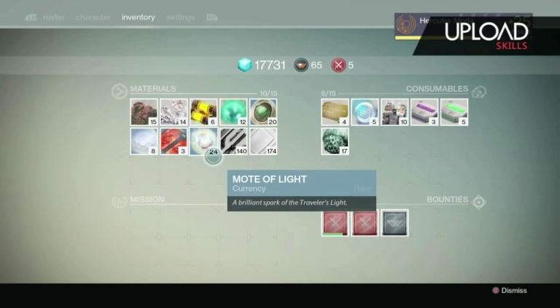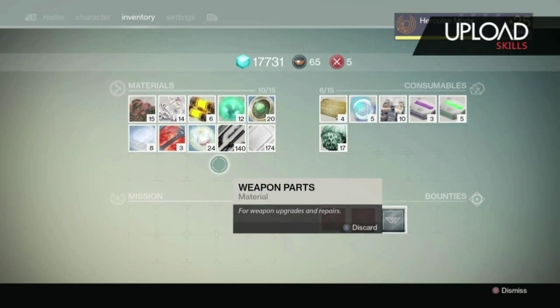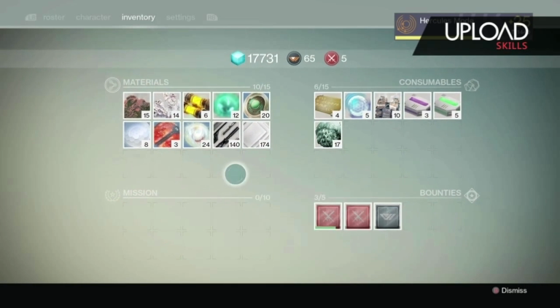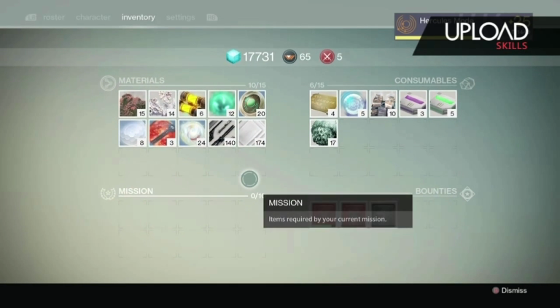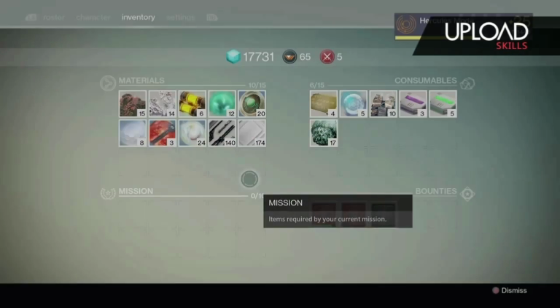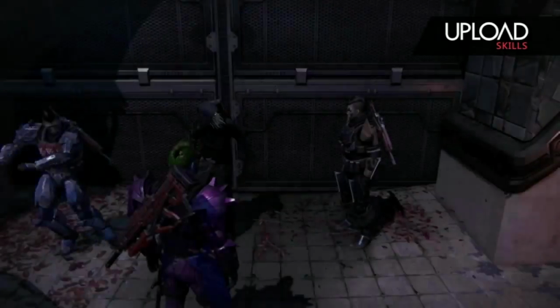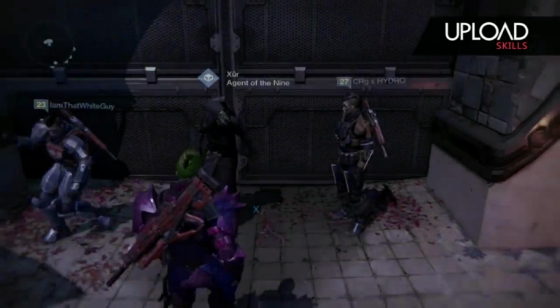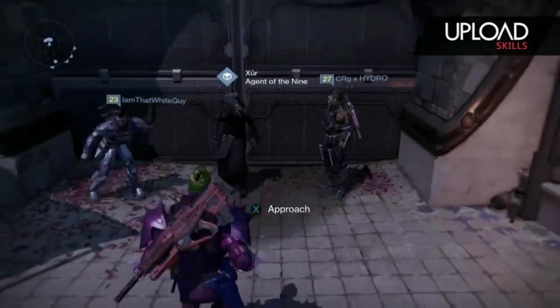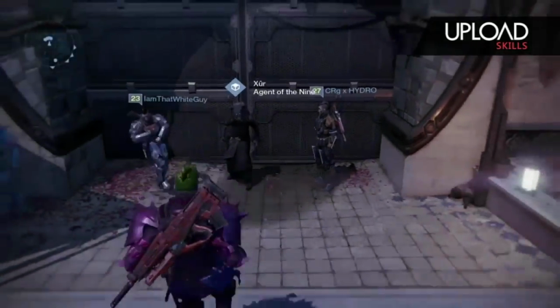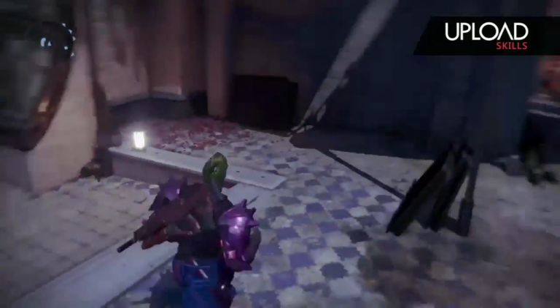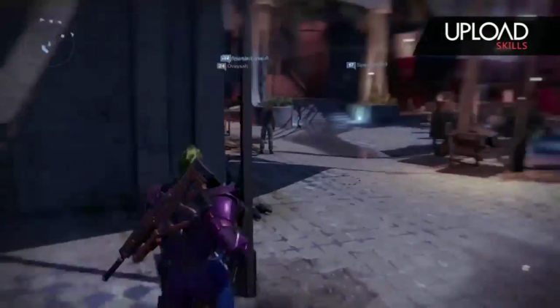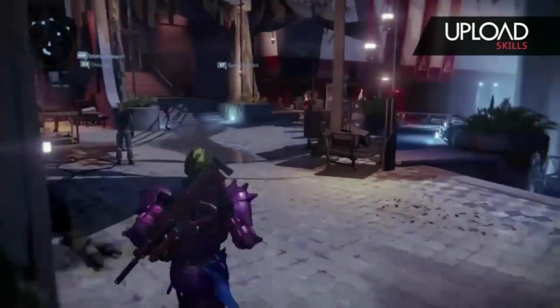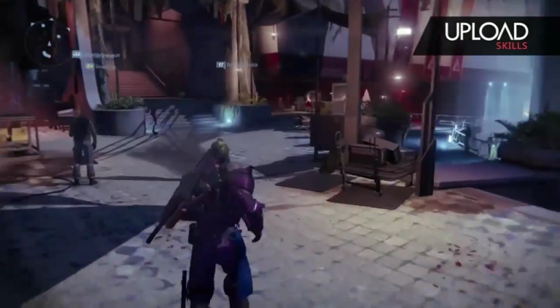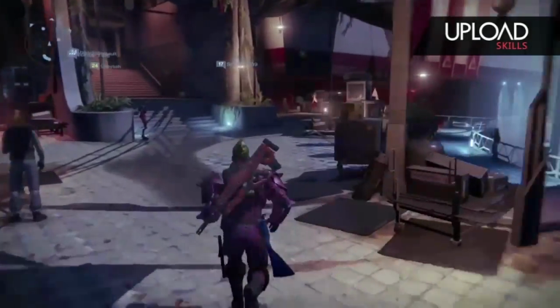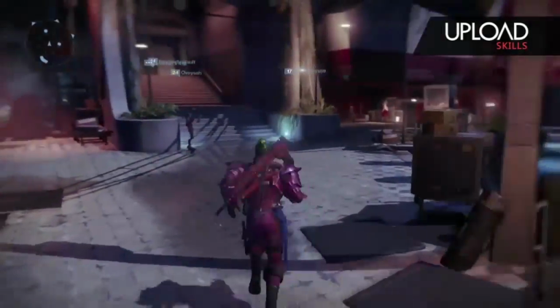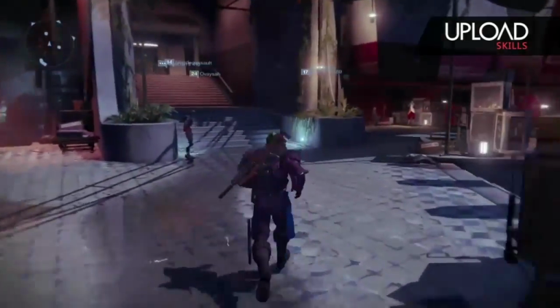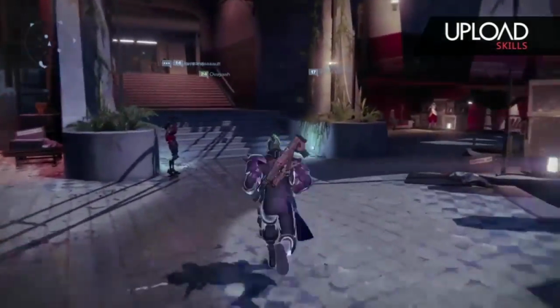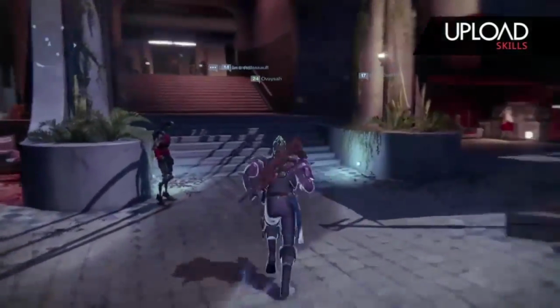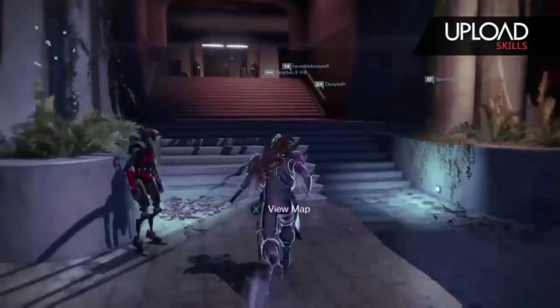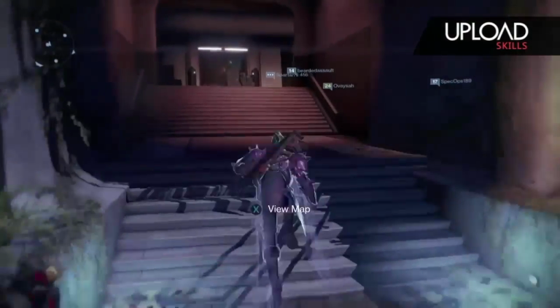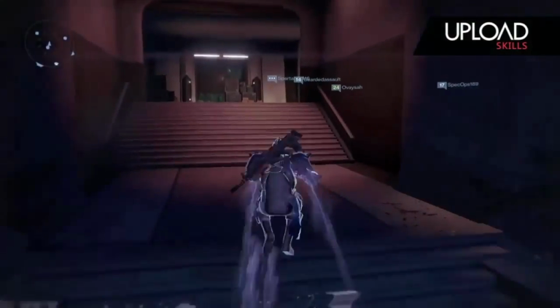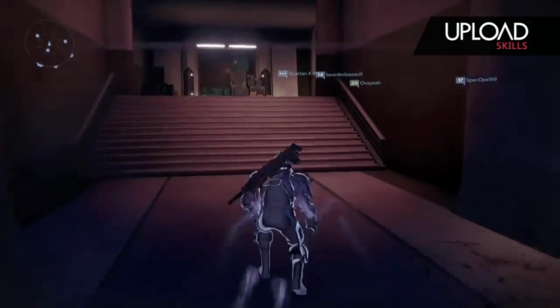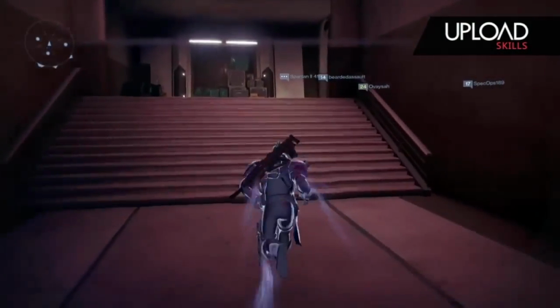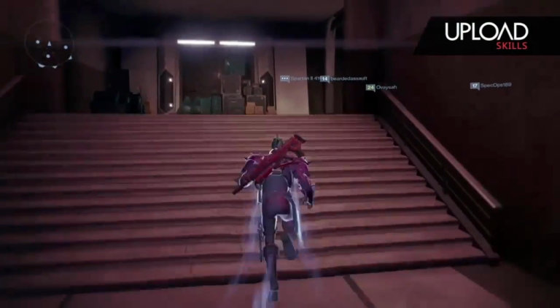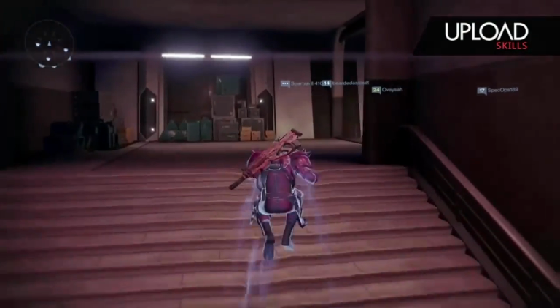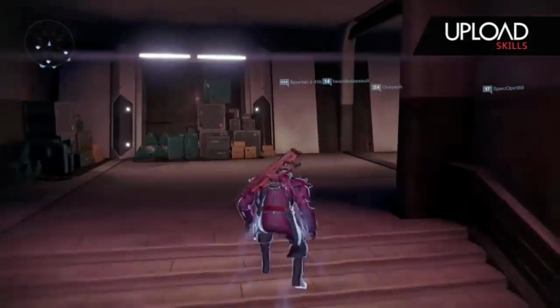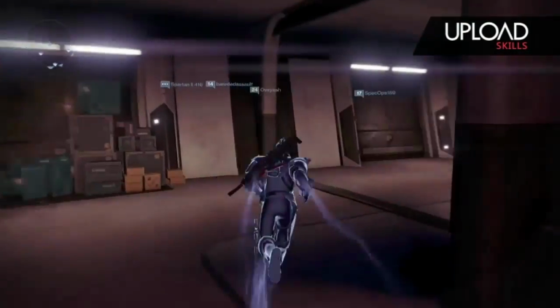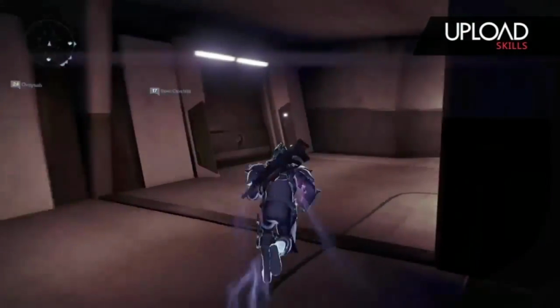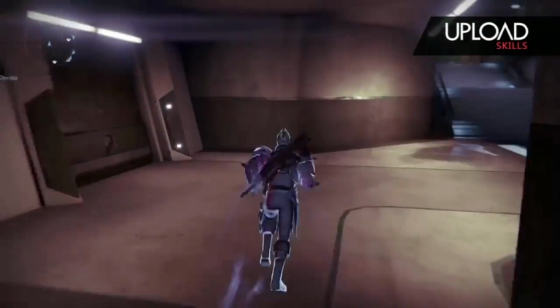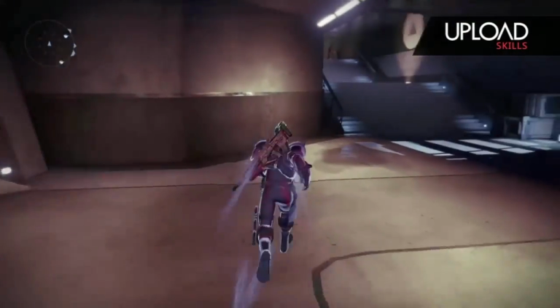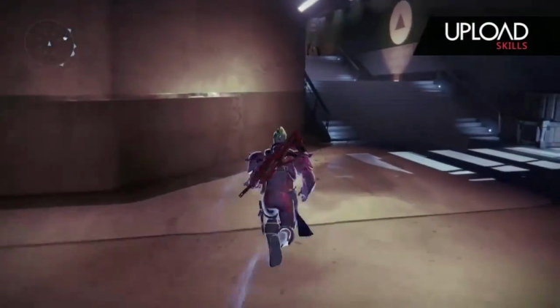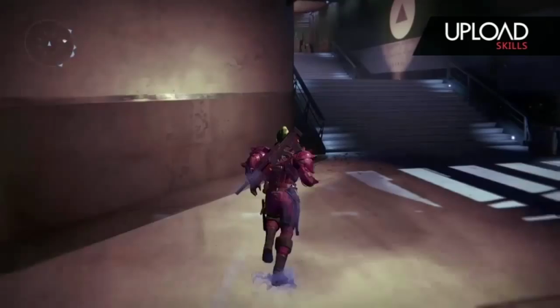The other two known locations he has: up here would be at the Crucible Quartermaster, where you buy PvP gear essentially, as well as underneath the ship — way down where no one even goes, of course.